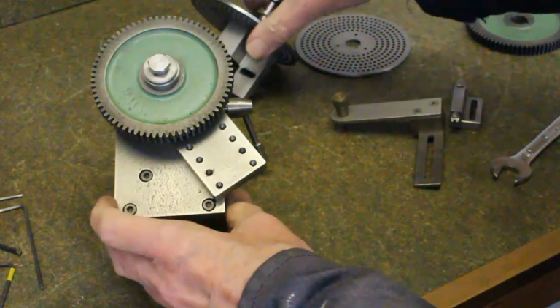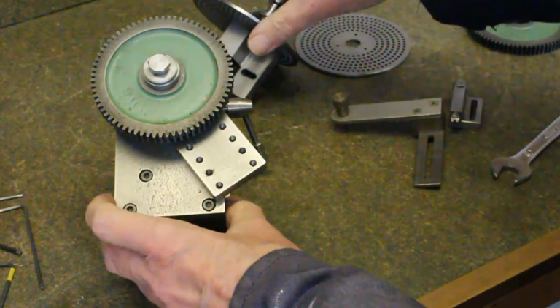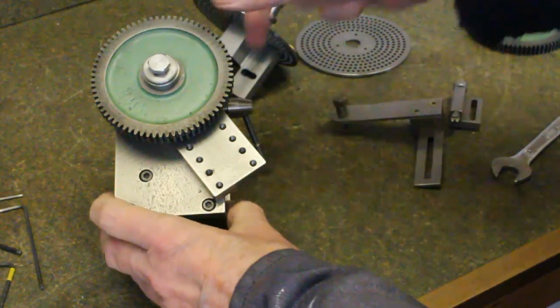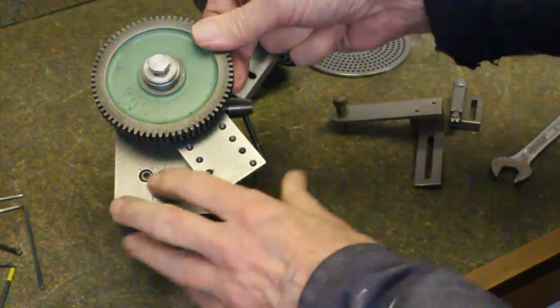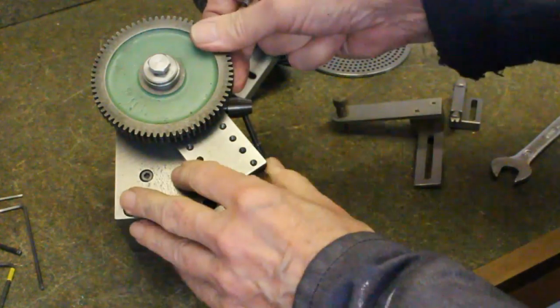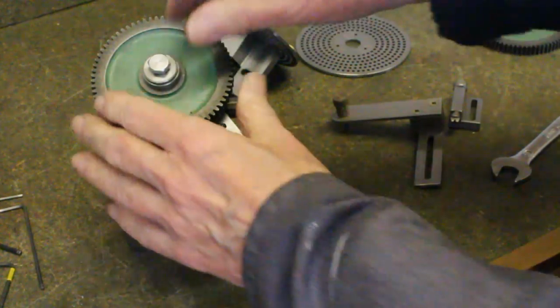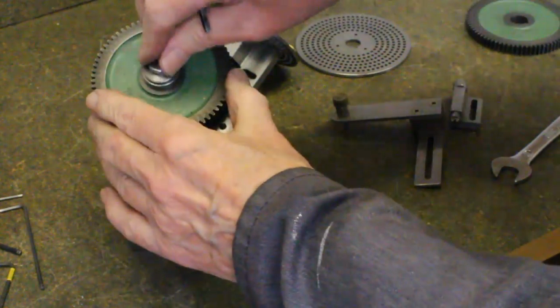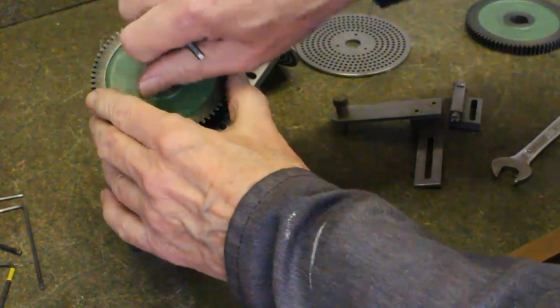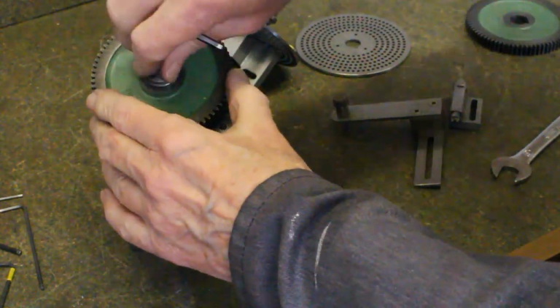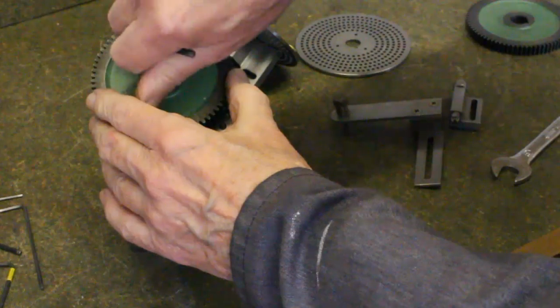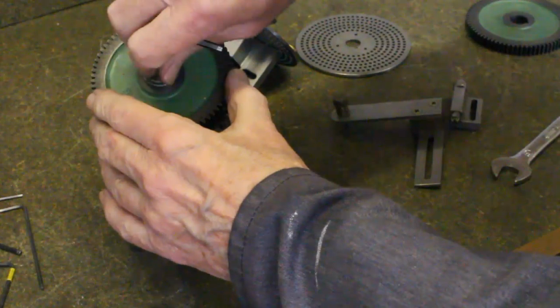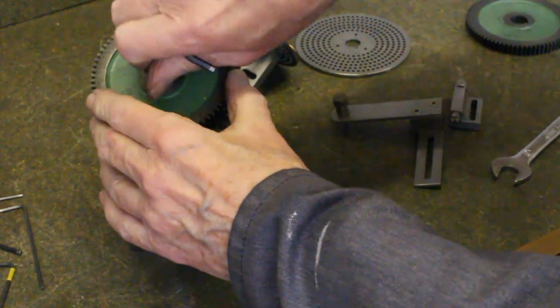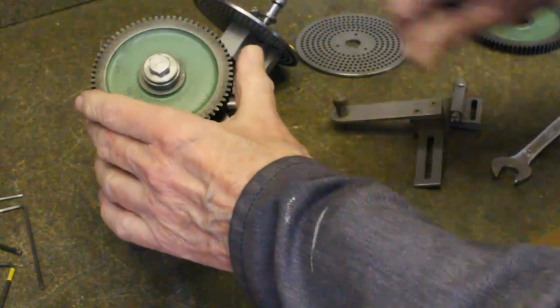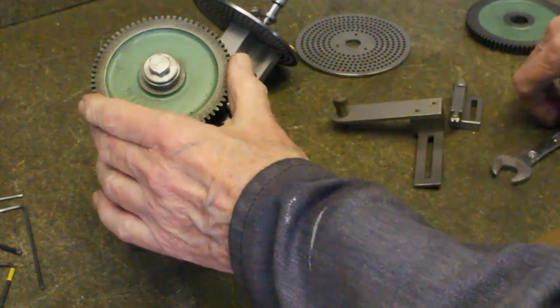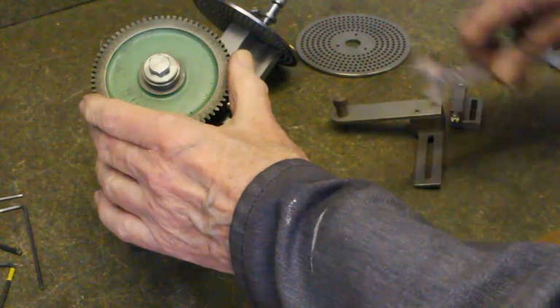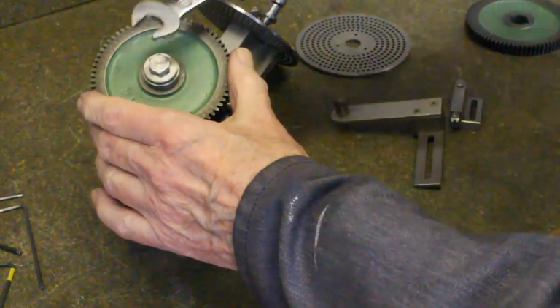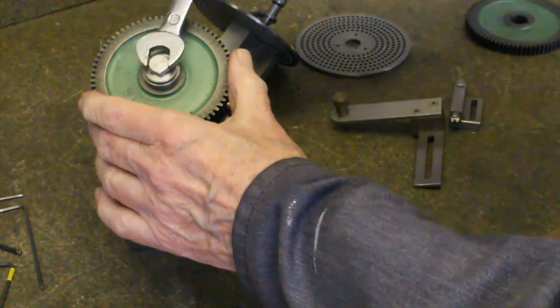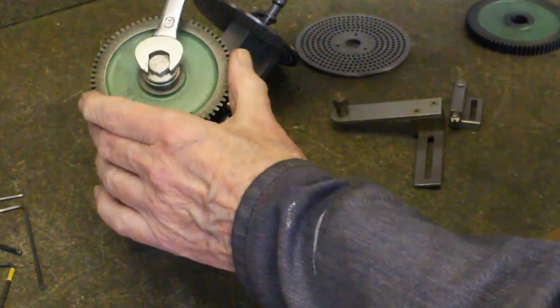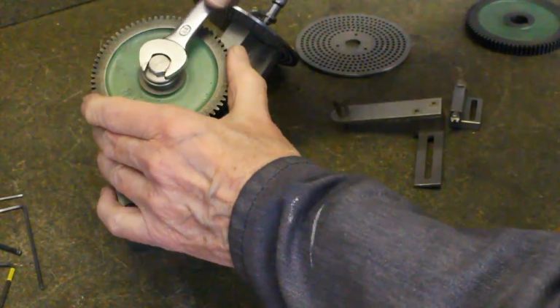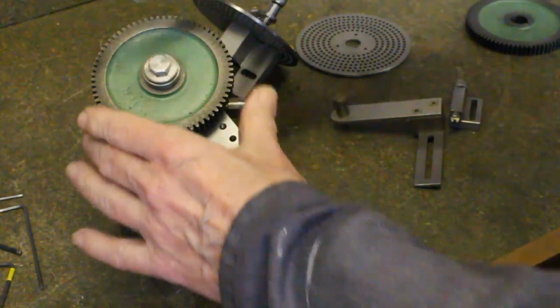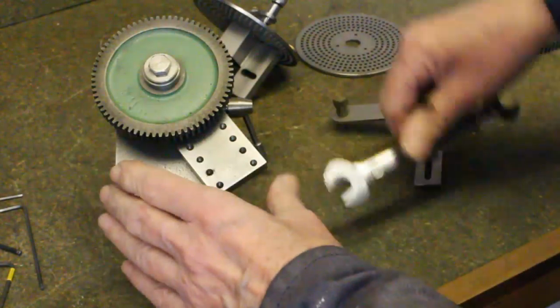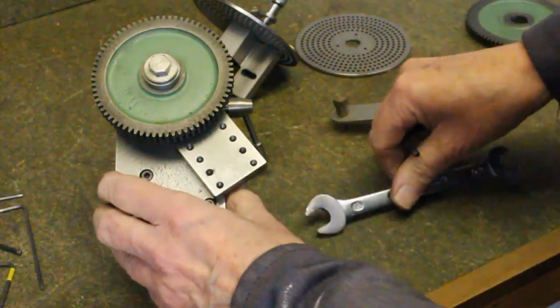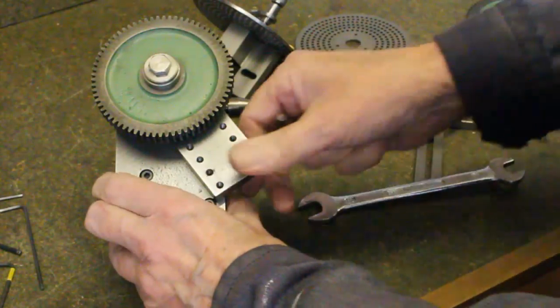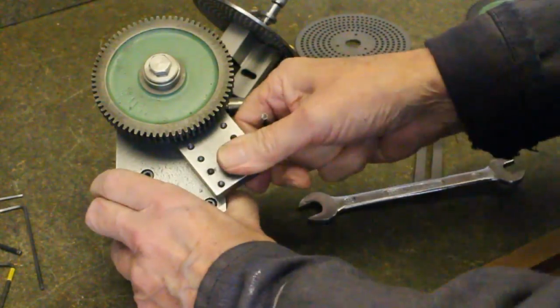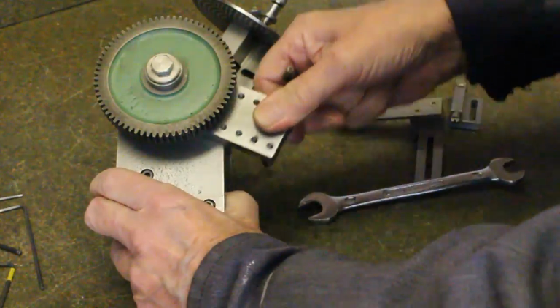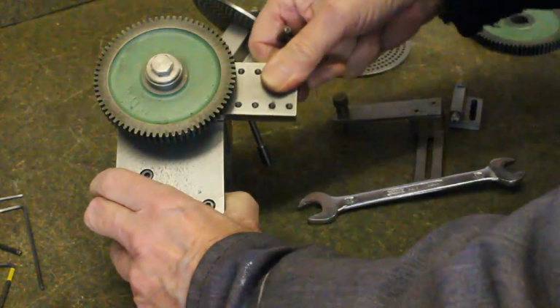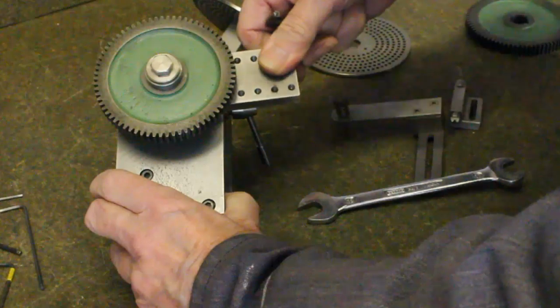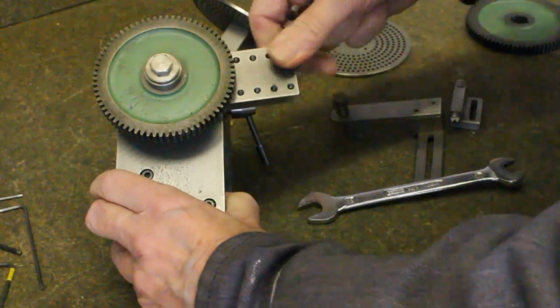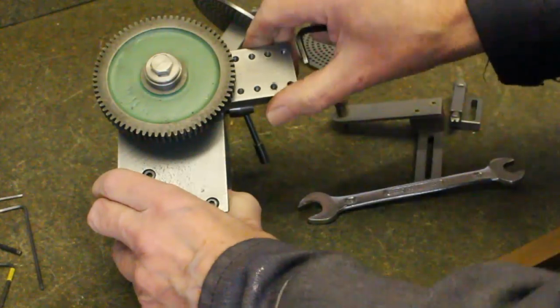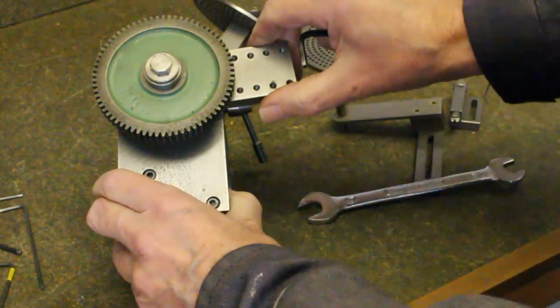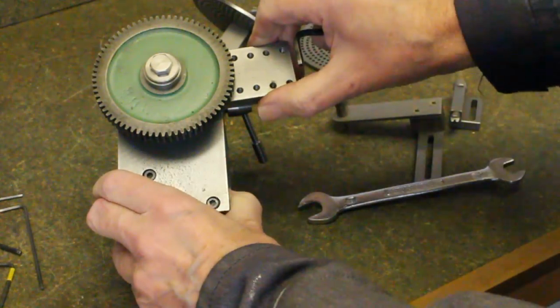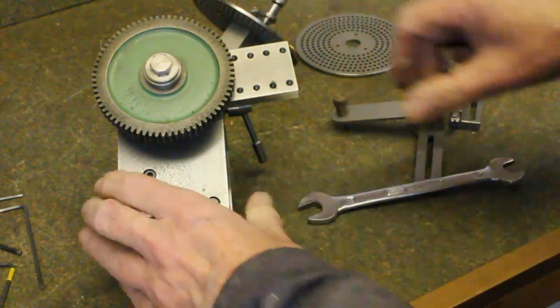Next, we will set up the dividing head for the first of two methods for direct dividing. This one used in the layers change rules.